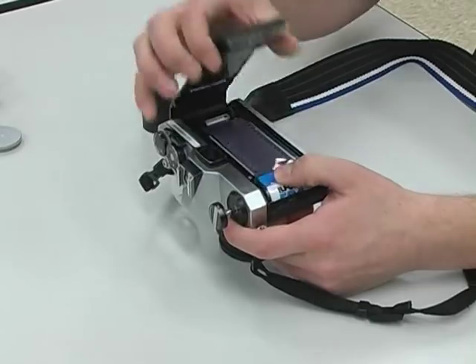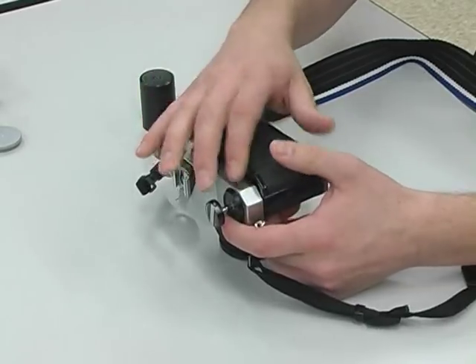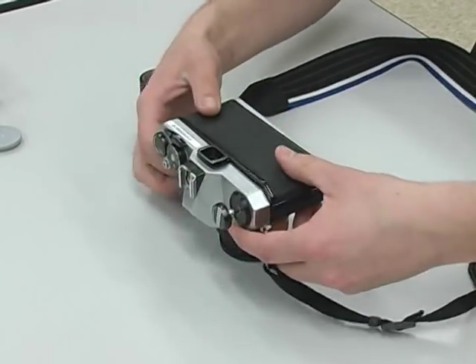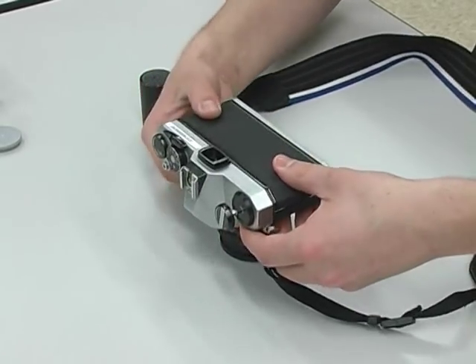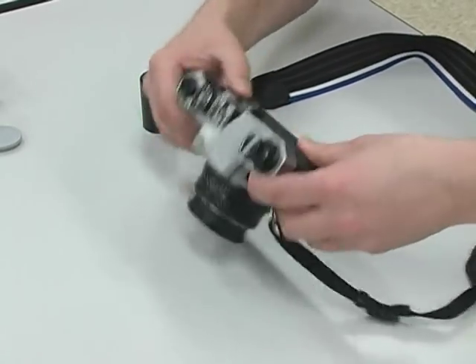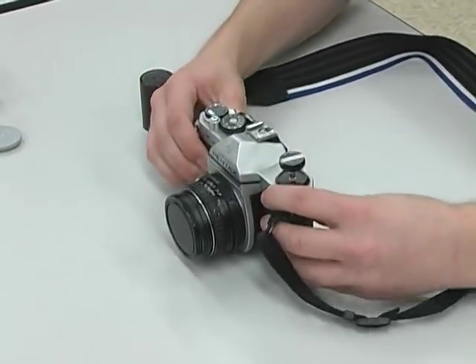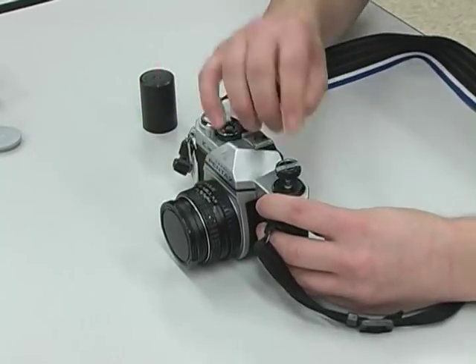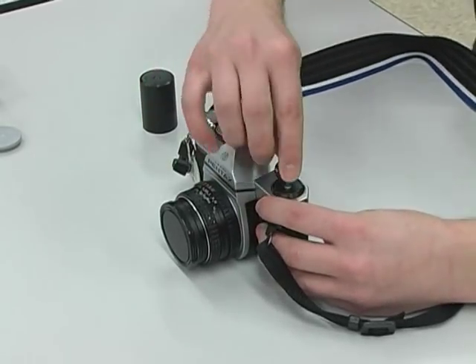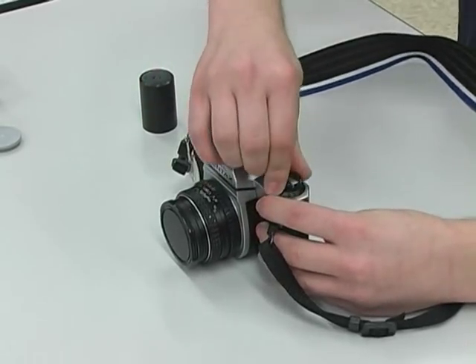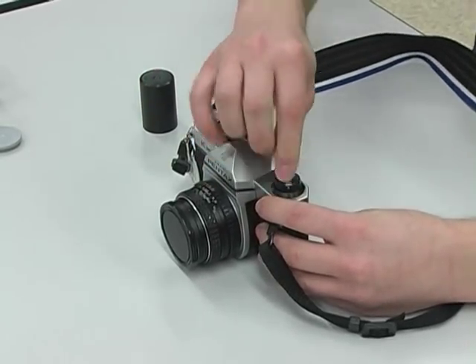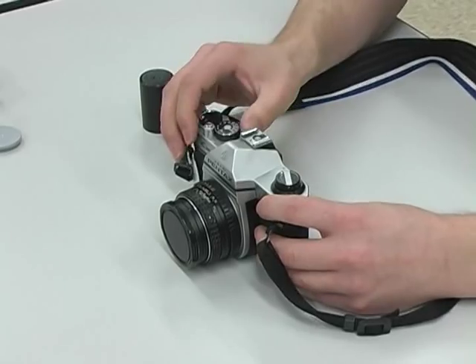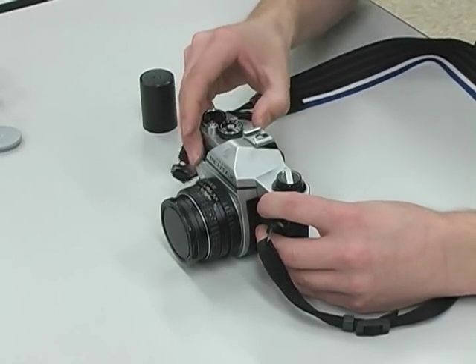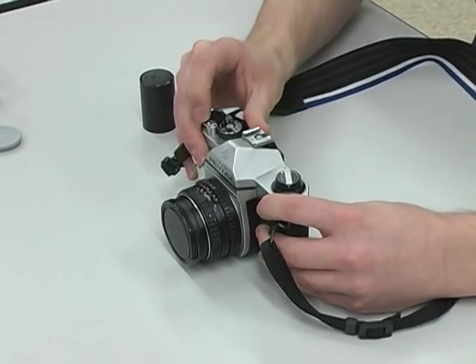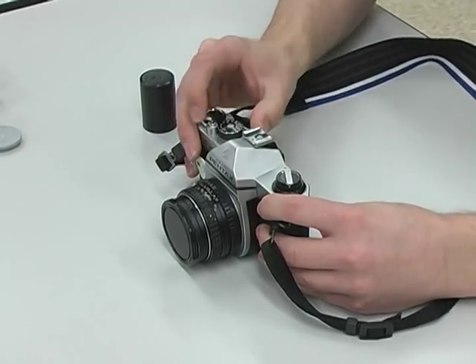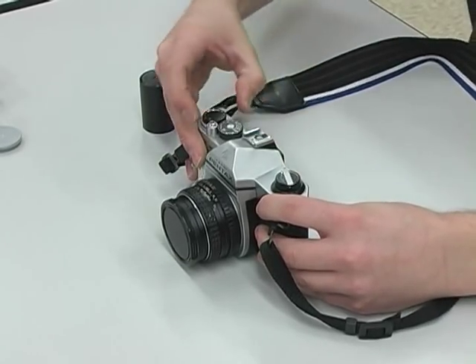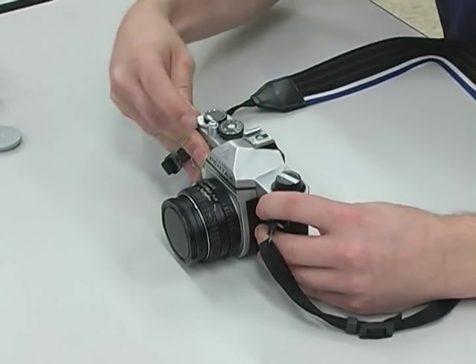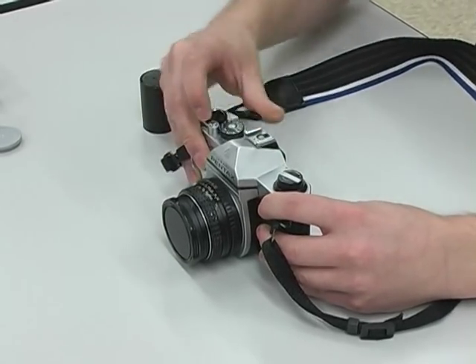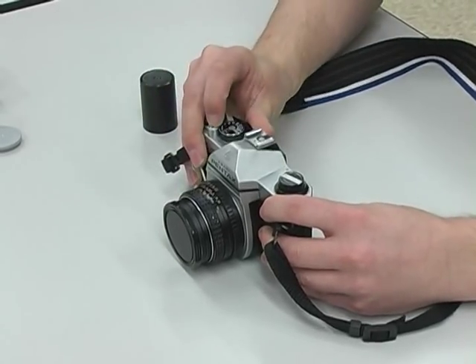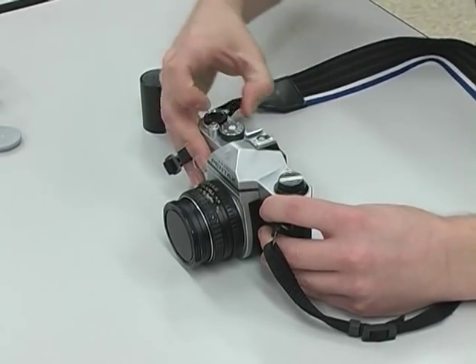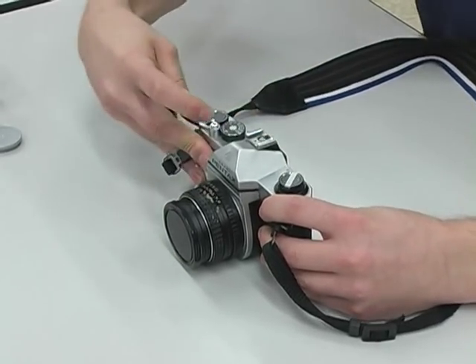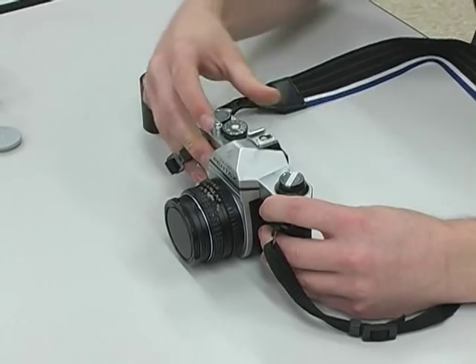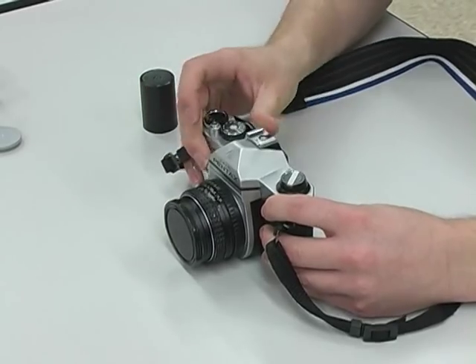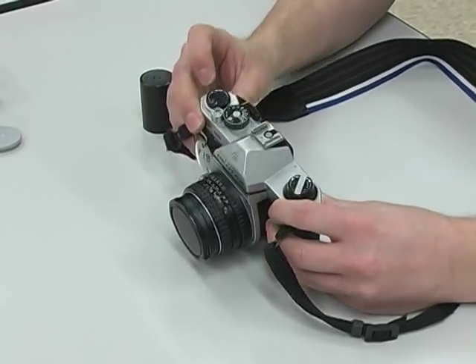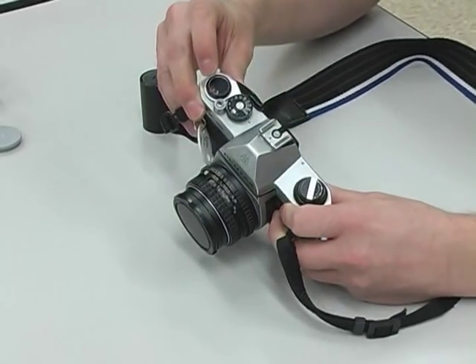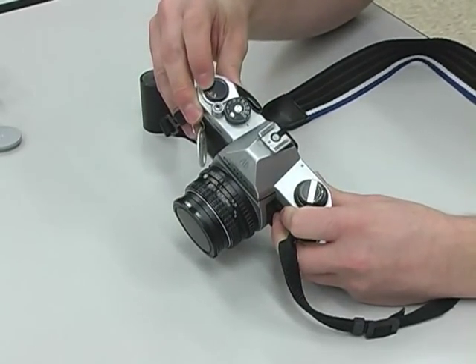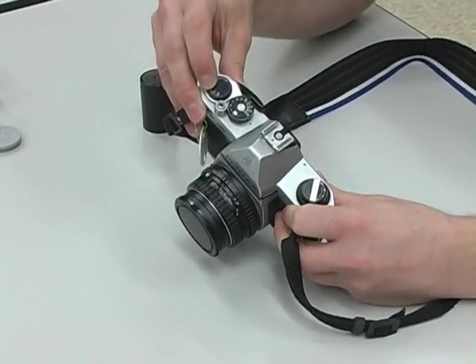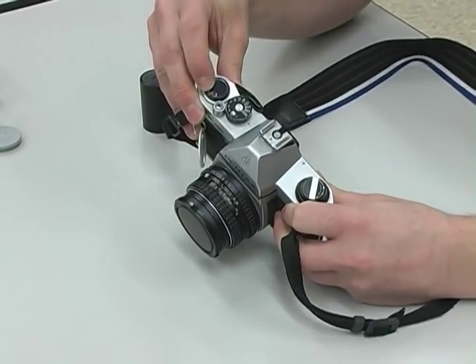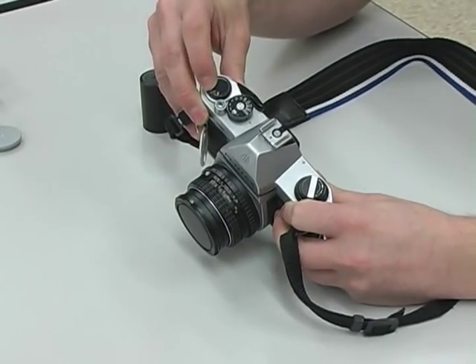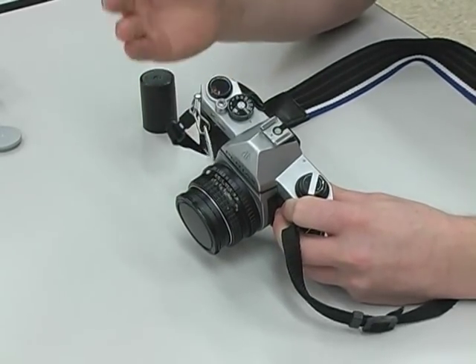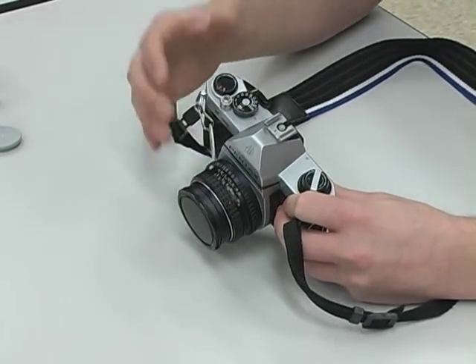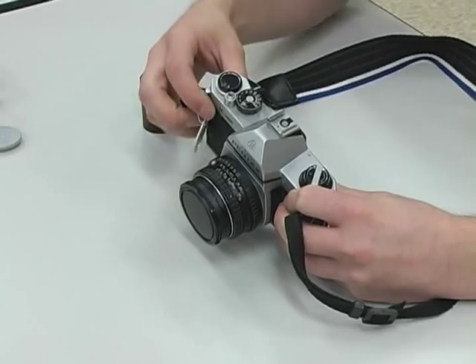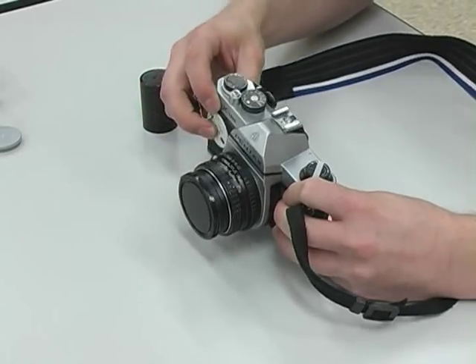I'm going to close the back of the camera, push down my rewind lever, and advance my camera until my frame counter reads either one or zero — it depends on the brand of the camera.